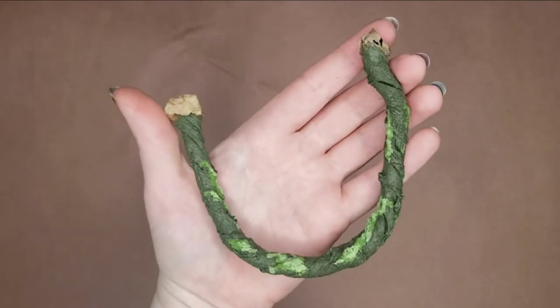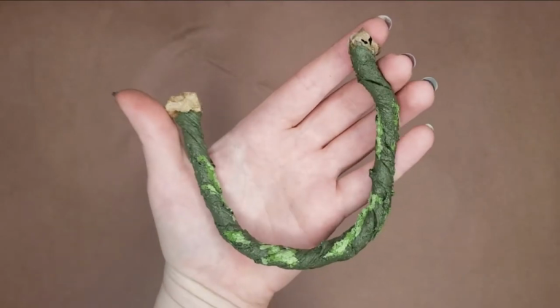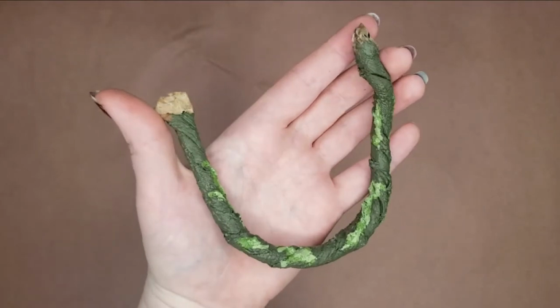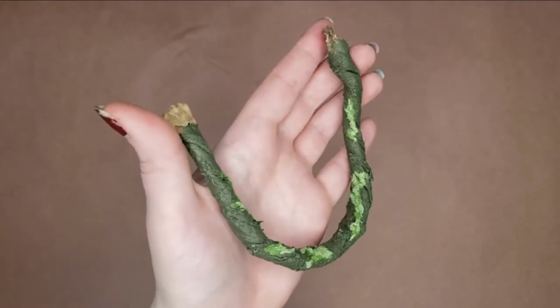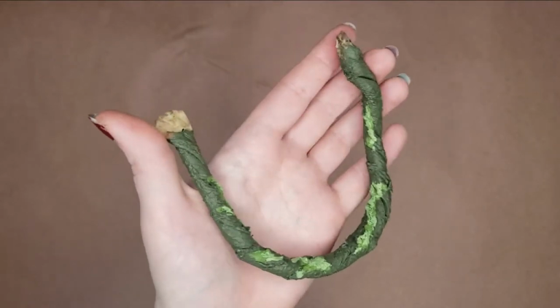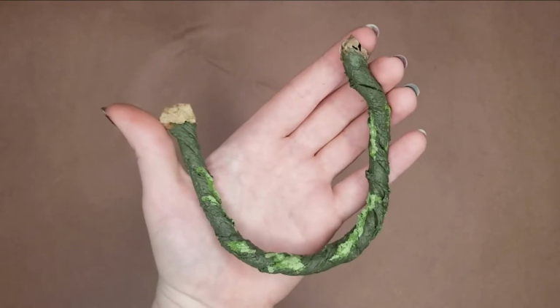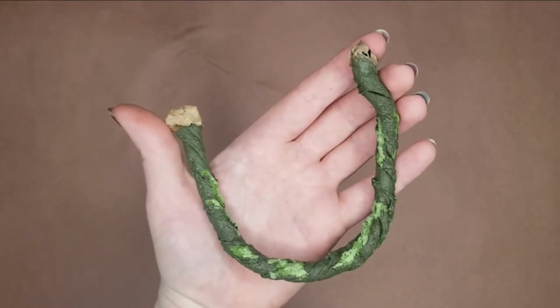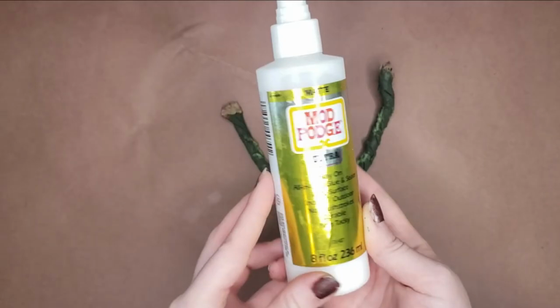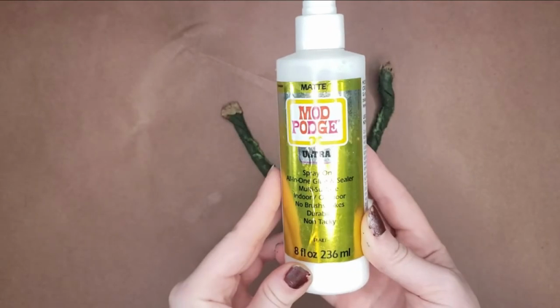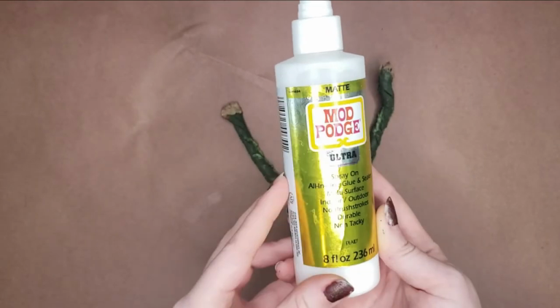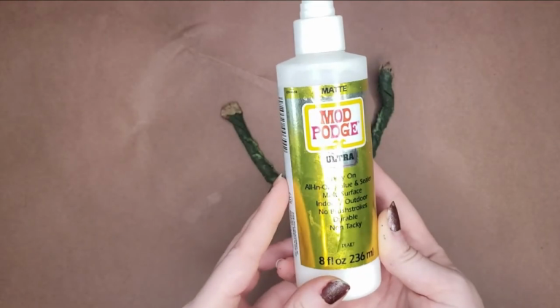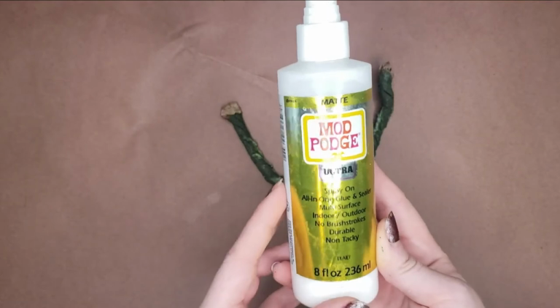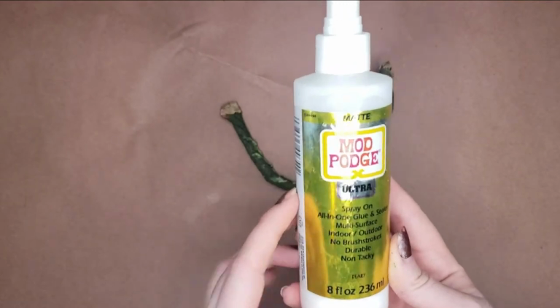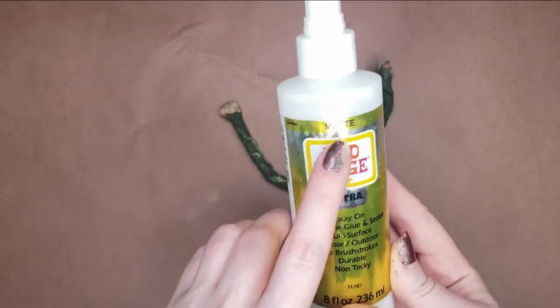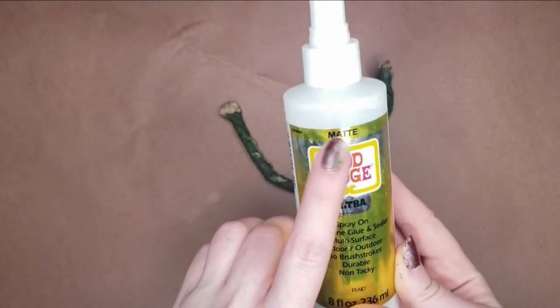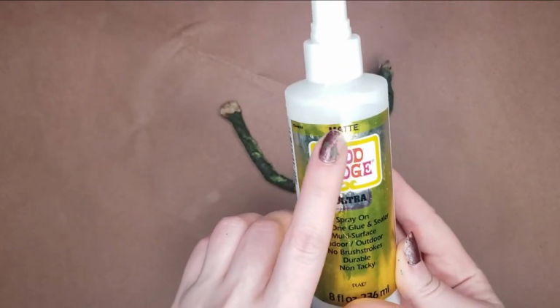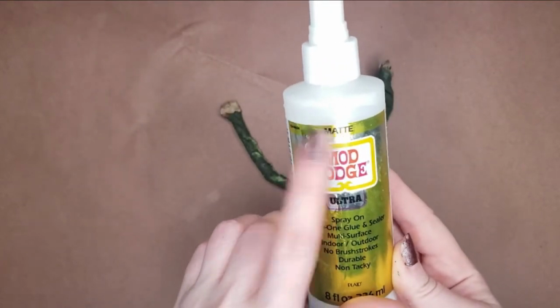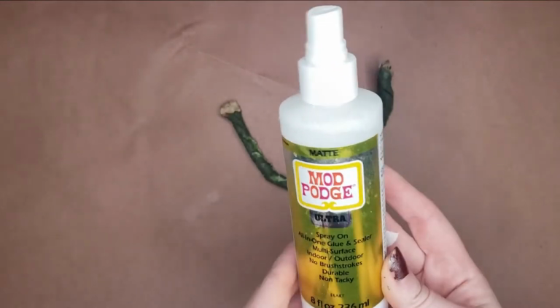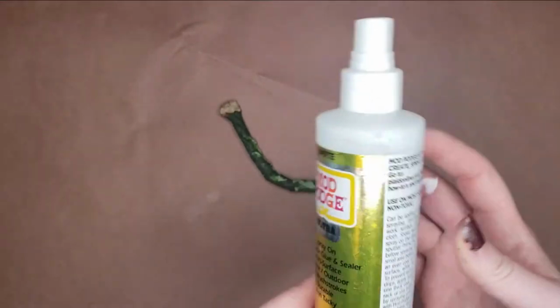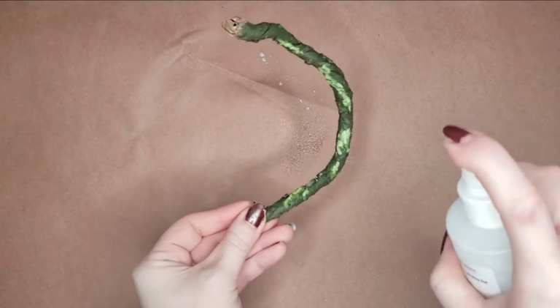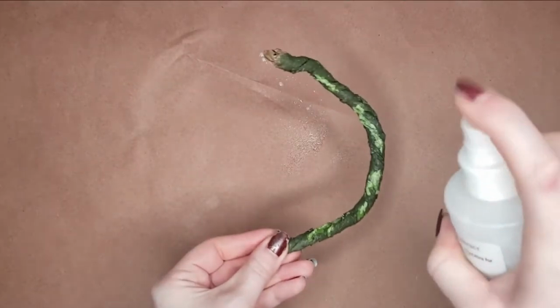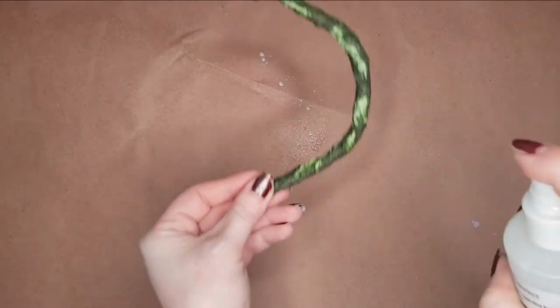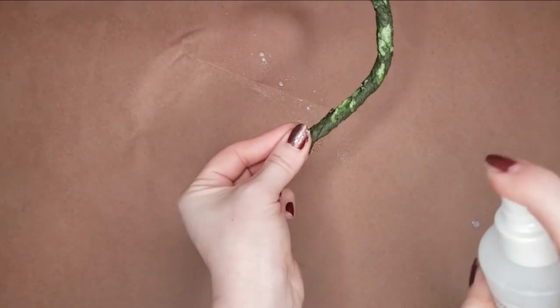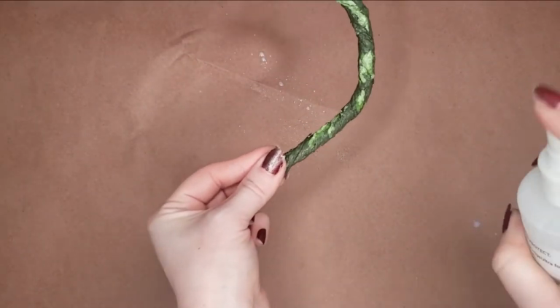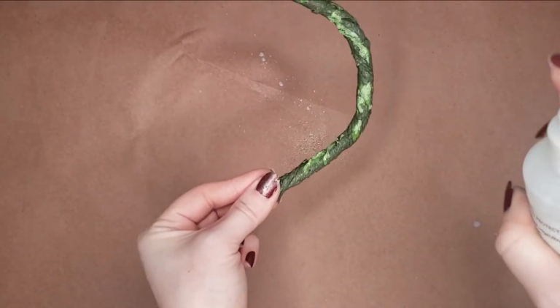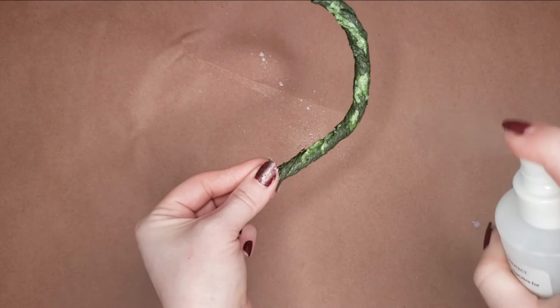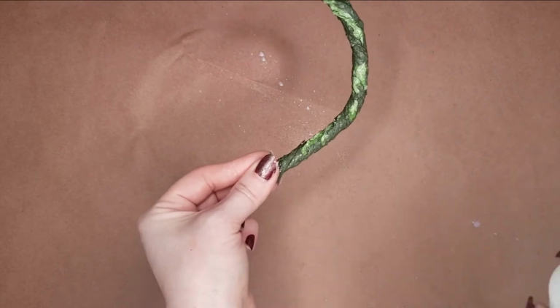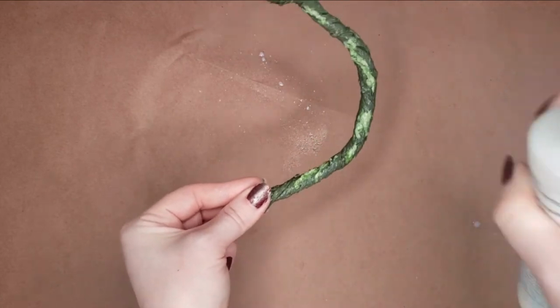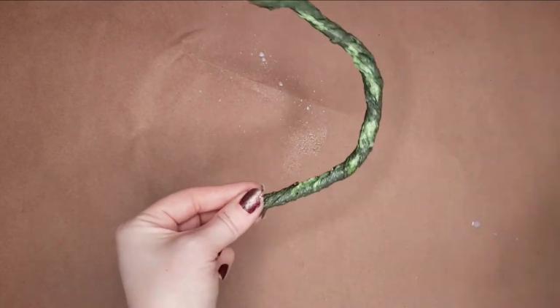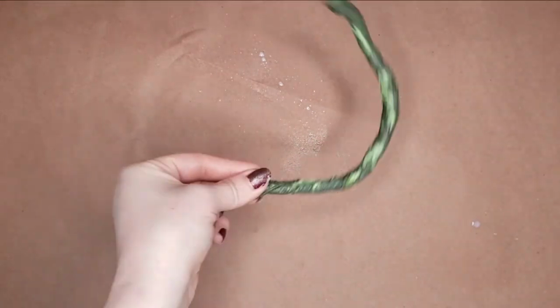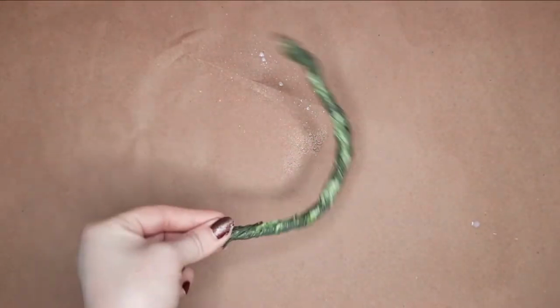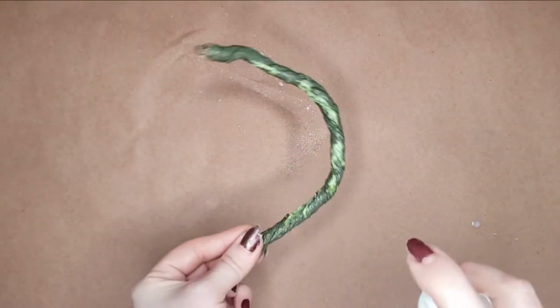After drying, I sealed my work with Matte Spray Mod Podge Ultra. You have to be careful to keep the stem and tip clean as it can clog up if you leave residue on it between uses. I then hang the vines to let them dry.